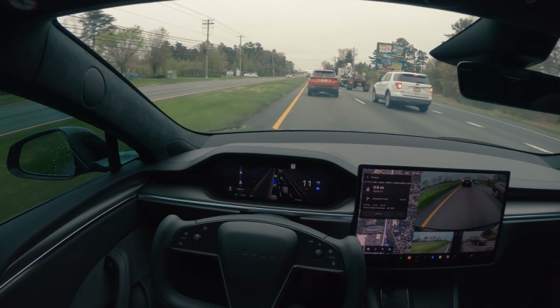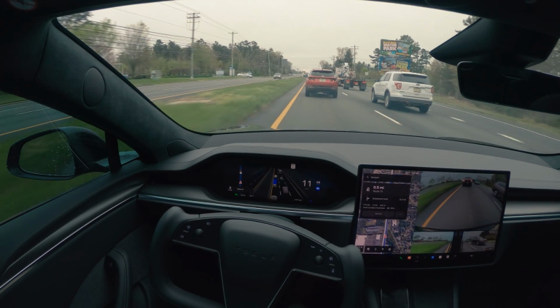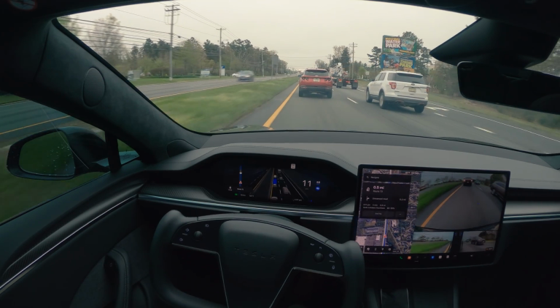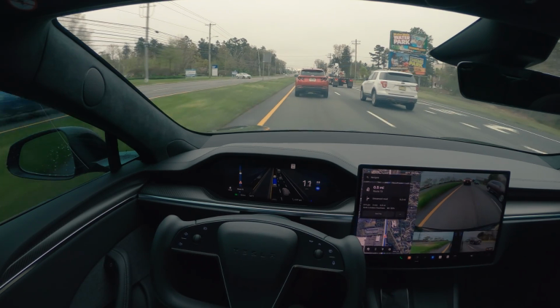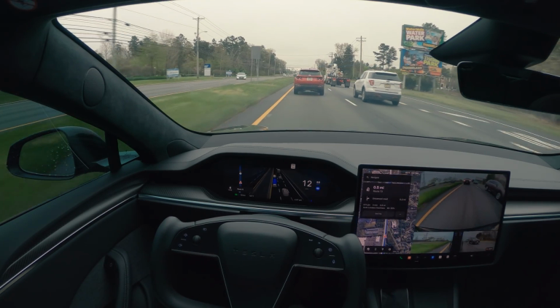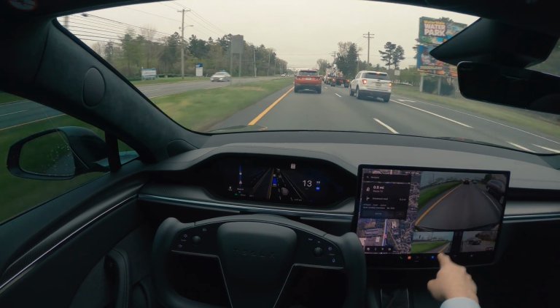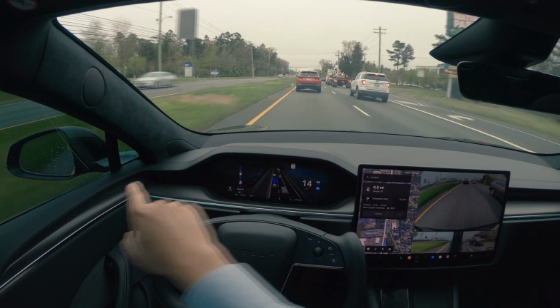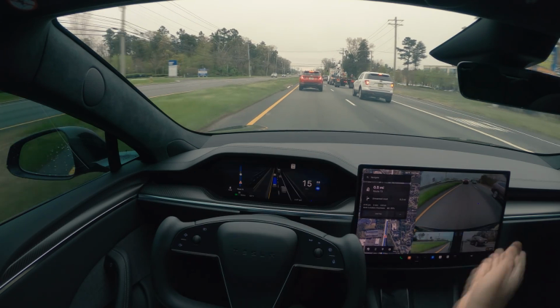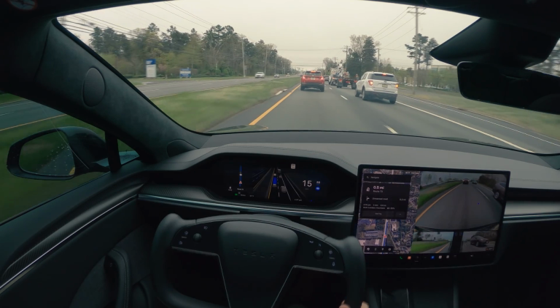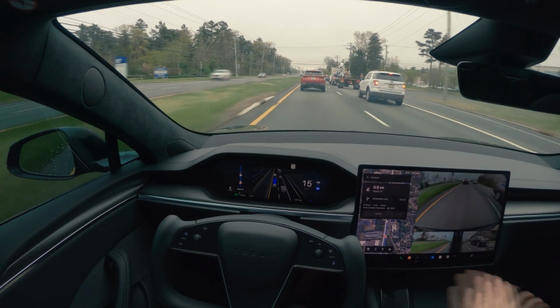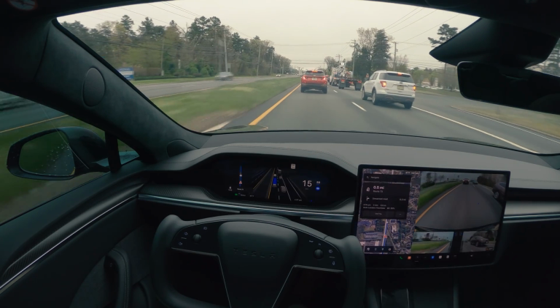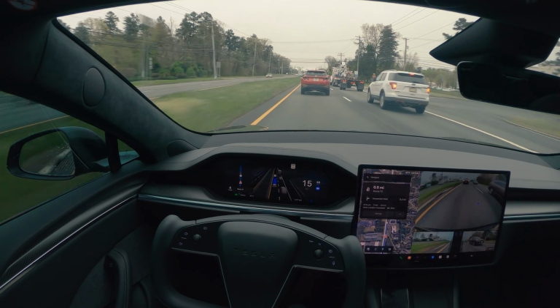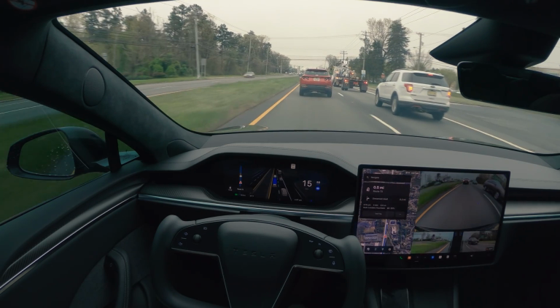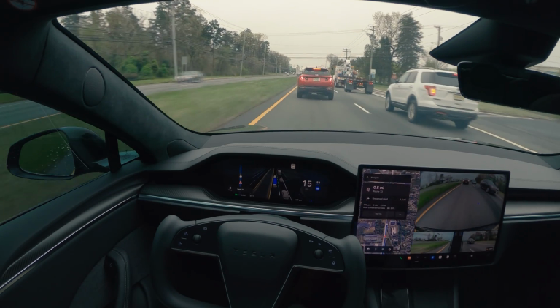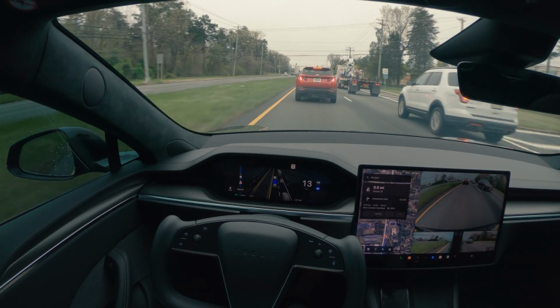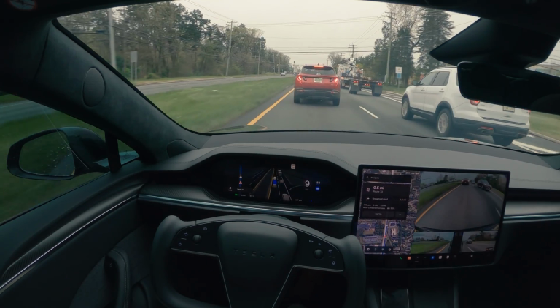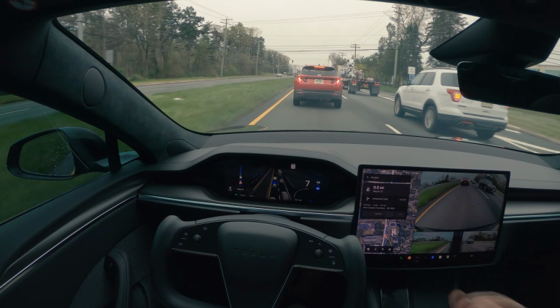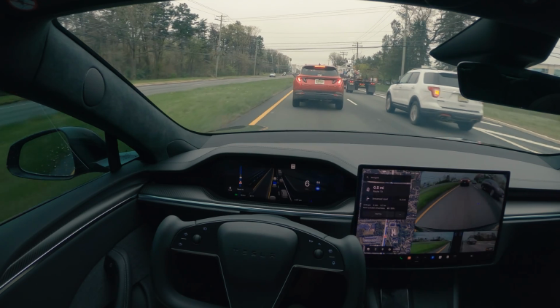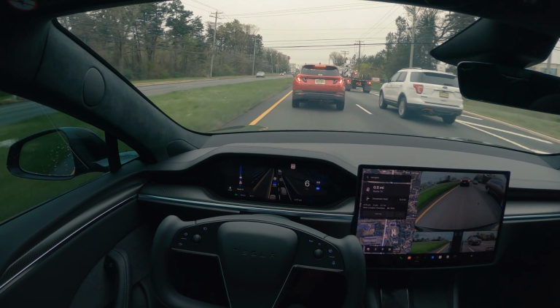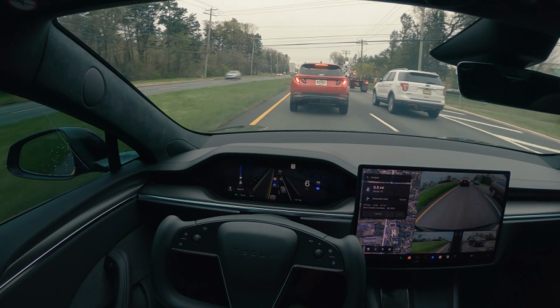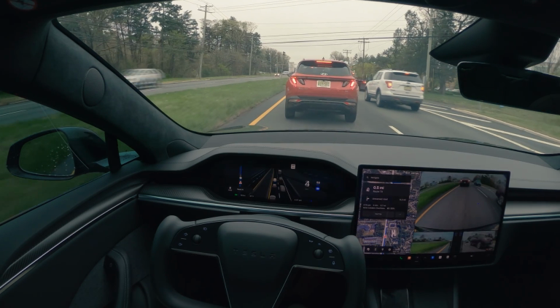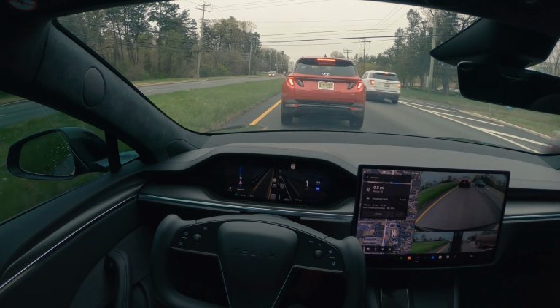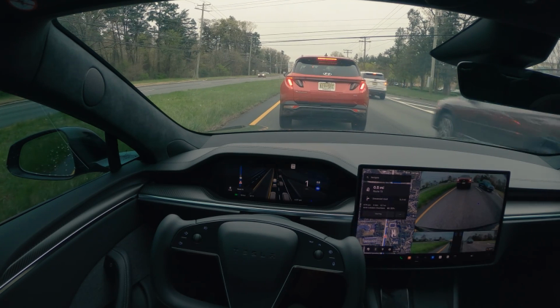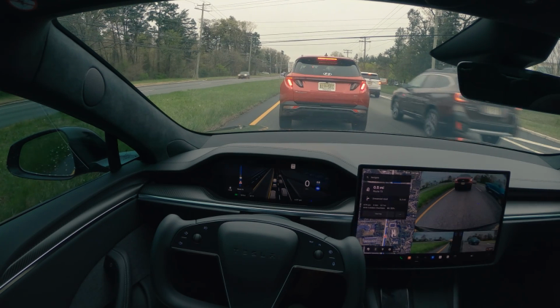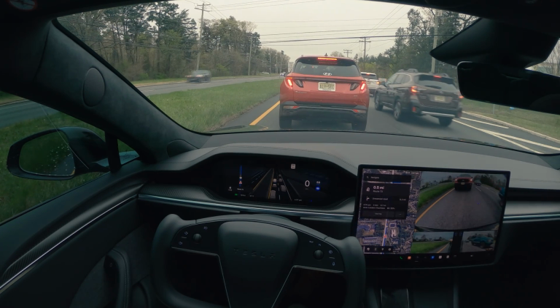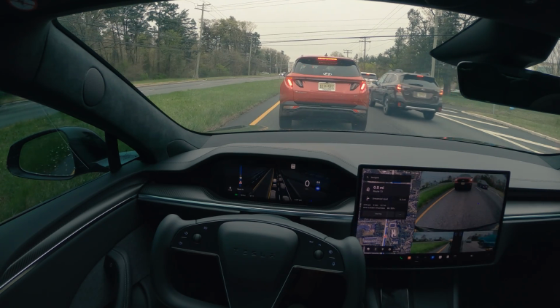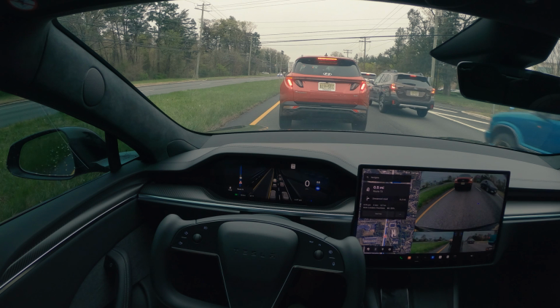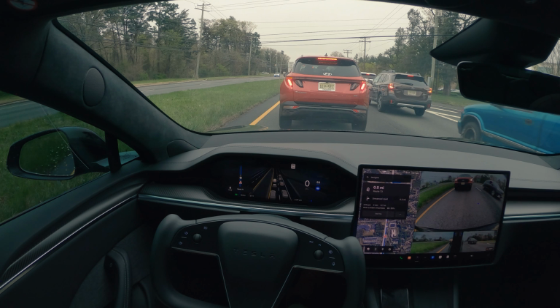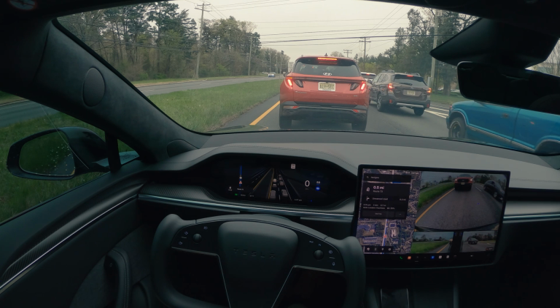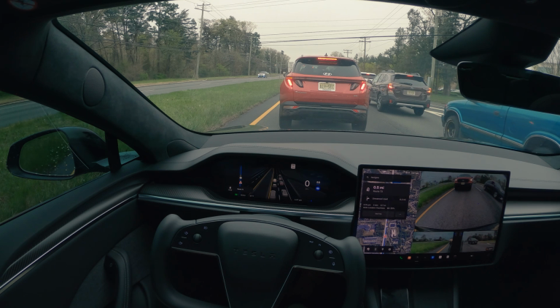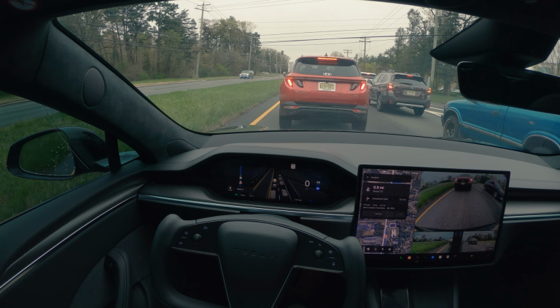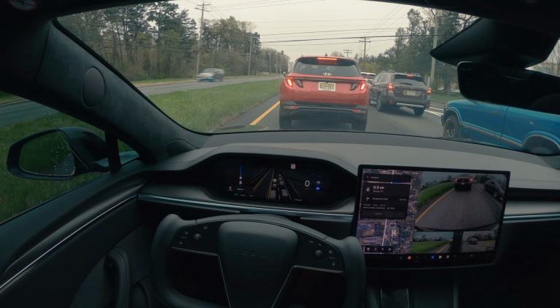You can notice that it corrected itself — it was drifting toward one side and the autosteer corrected it back to the middle of the lane. Our turn is coming up. Let's see how this thing is going to make a U-turn.